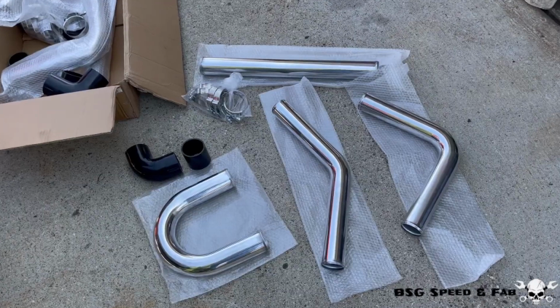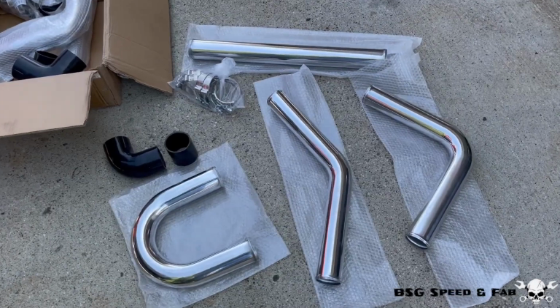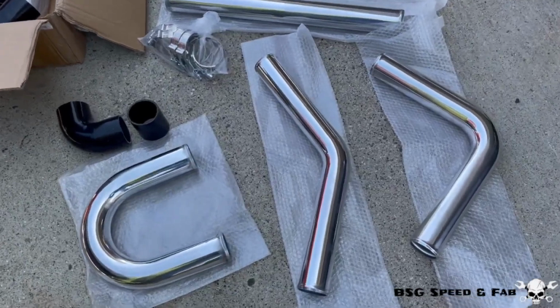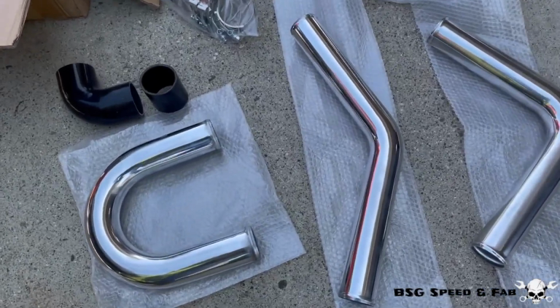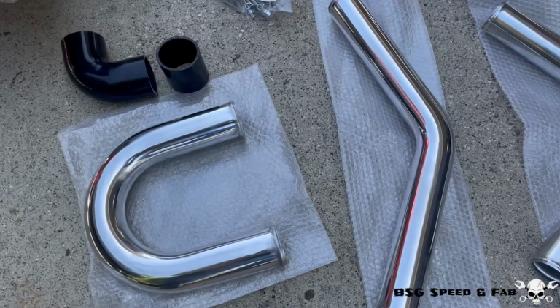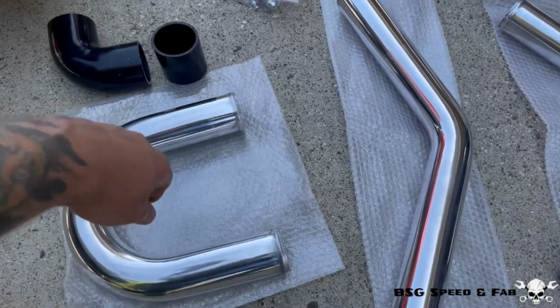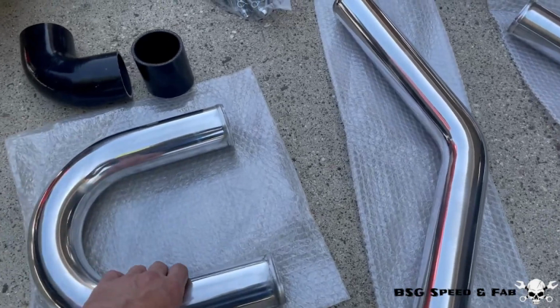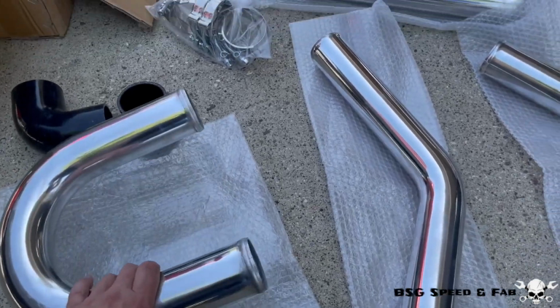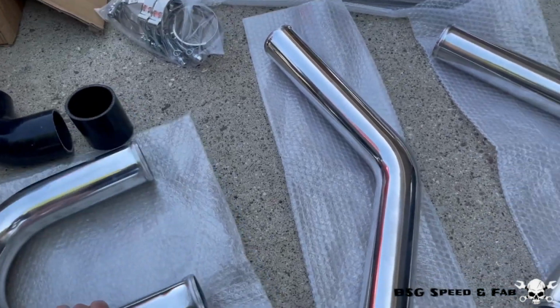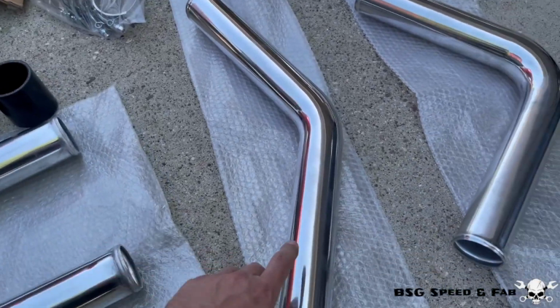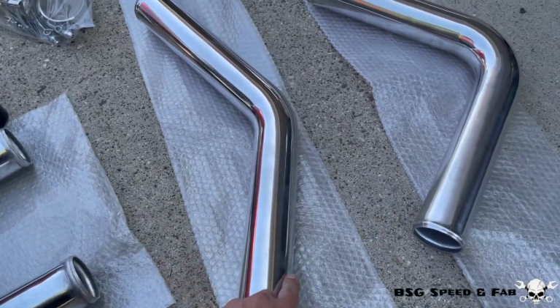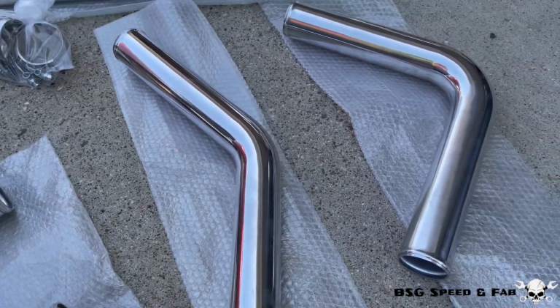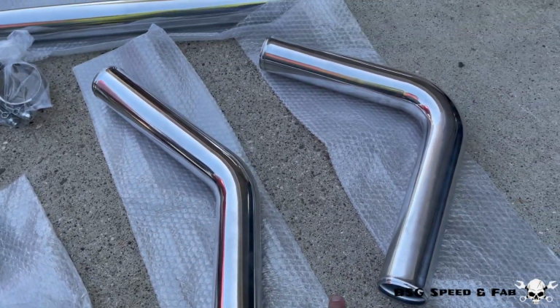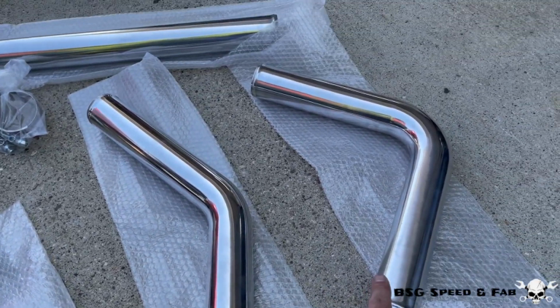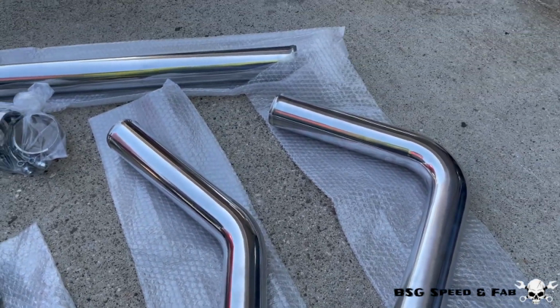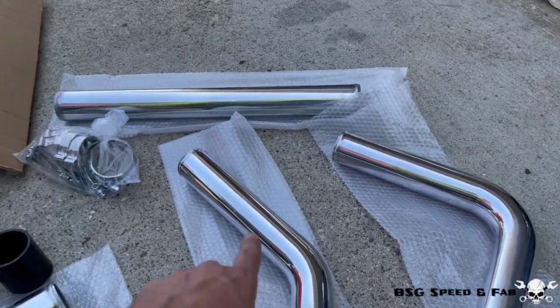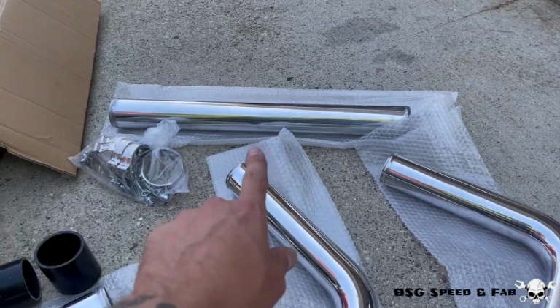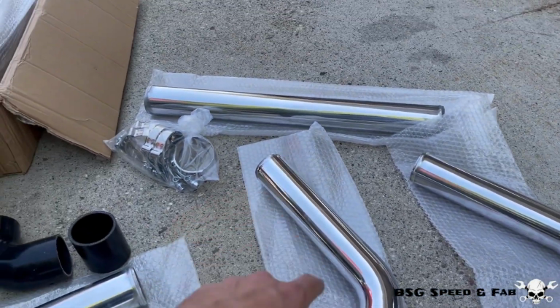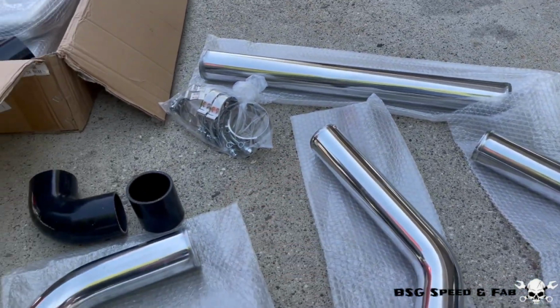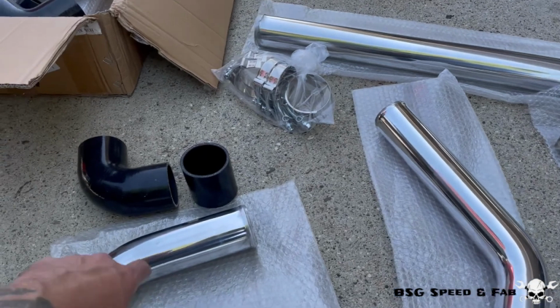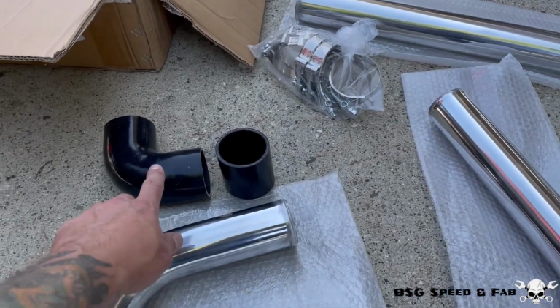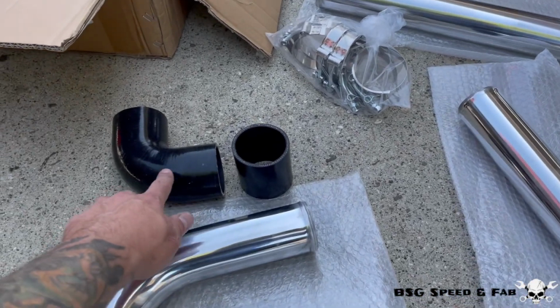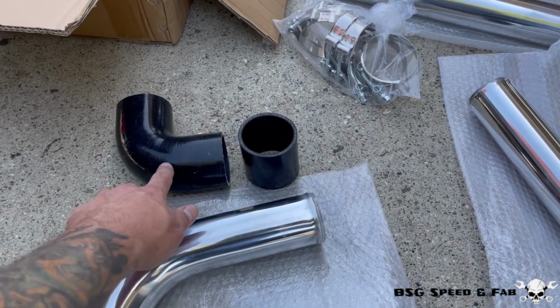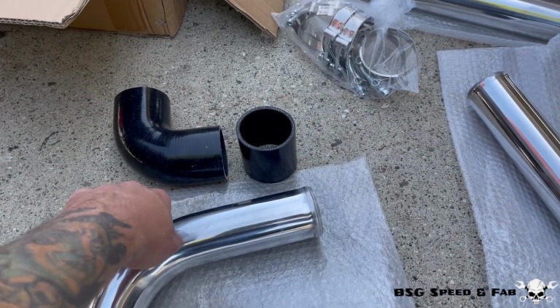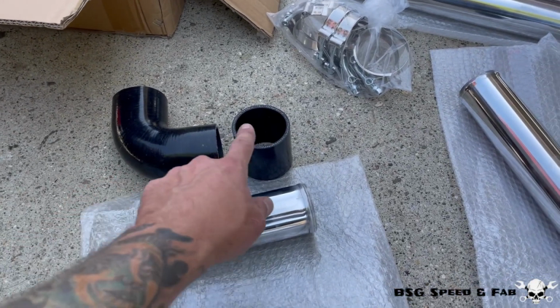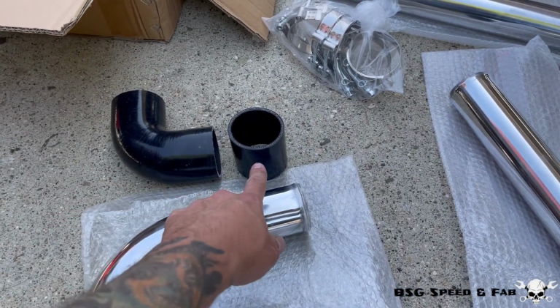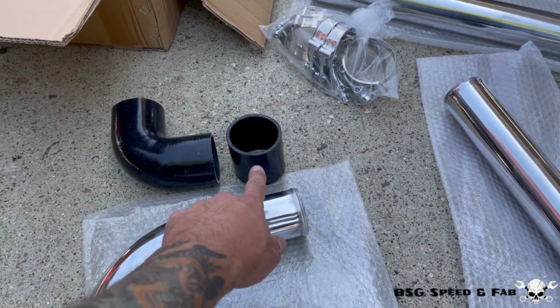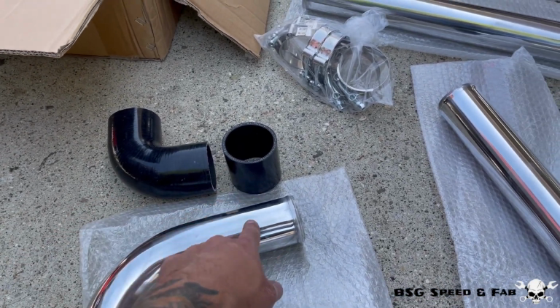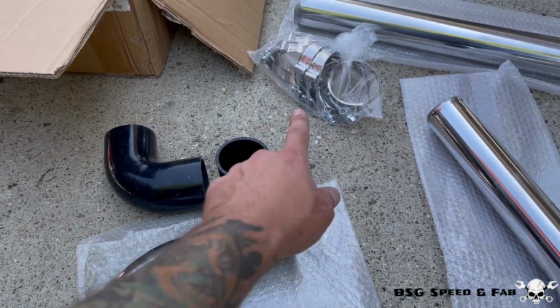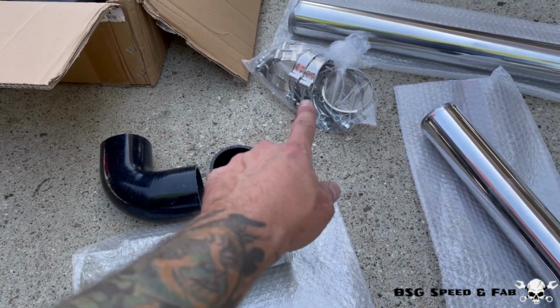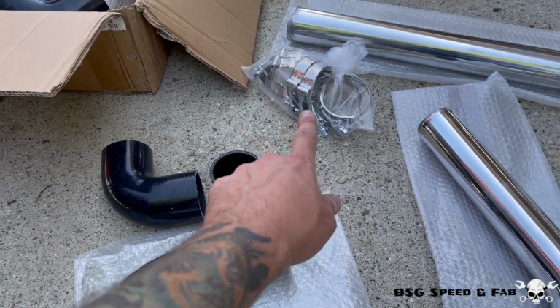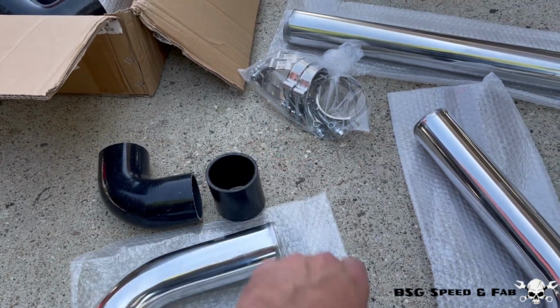So this is what you get in the kit. You get two U-bends, two 45s, two 90s, two straights, two 90 degree couplers, a handful of straight couplers, and a bag of clamps.